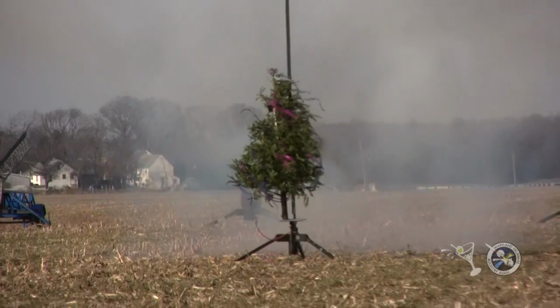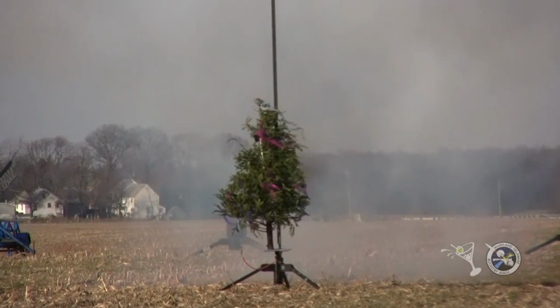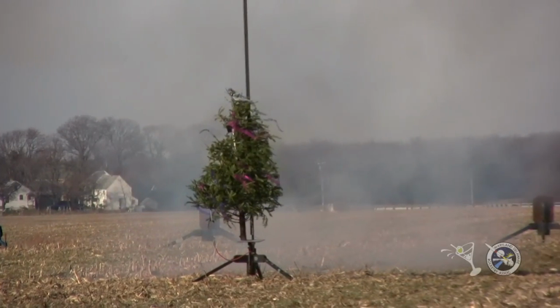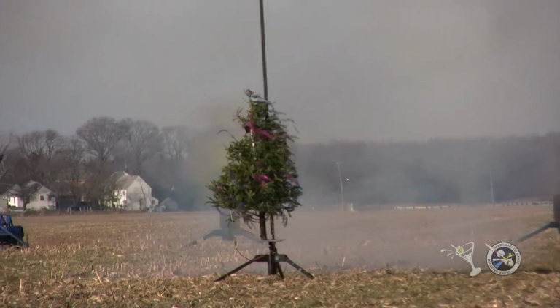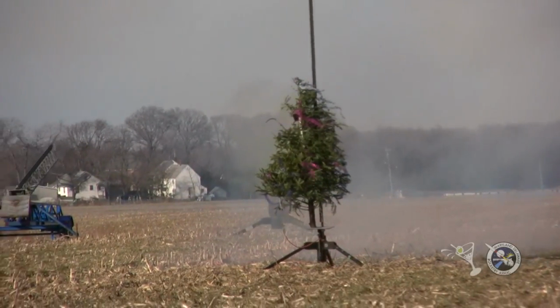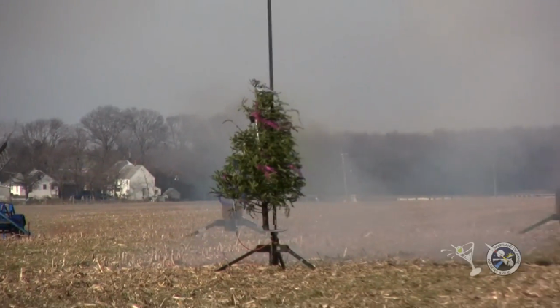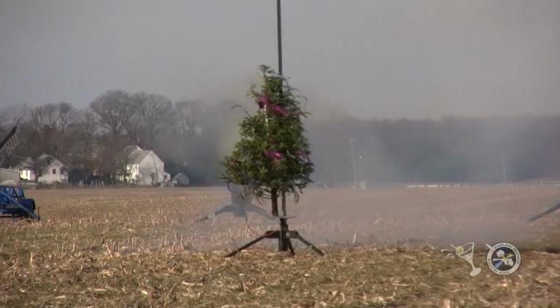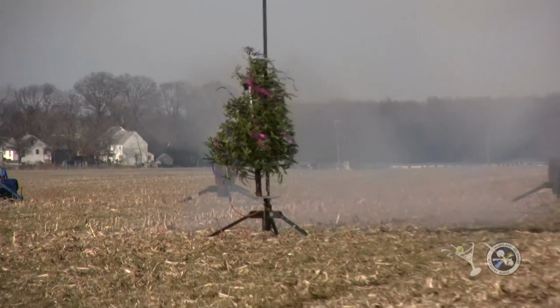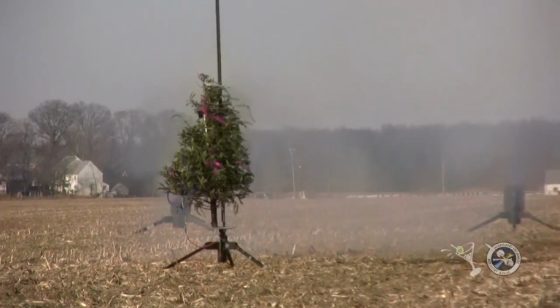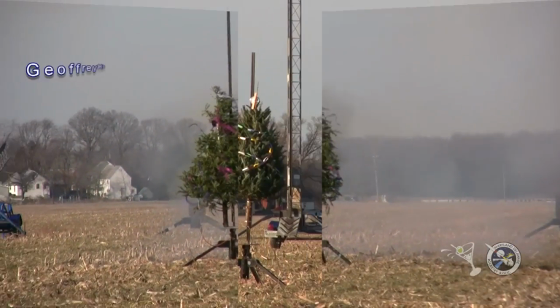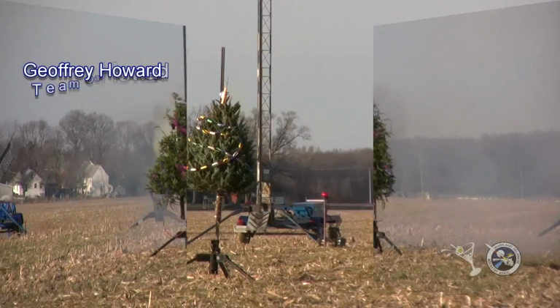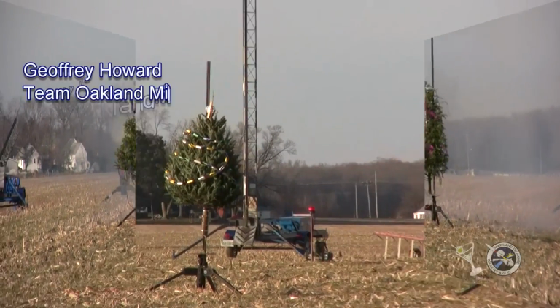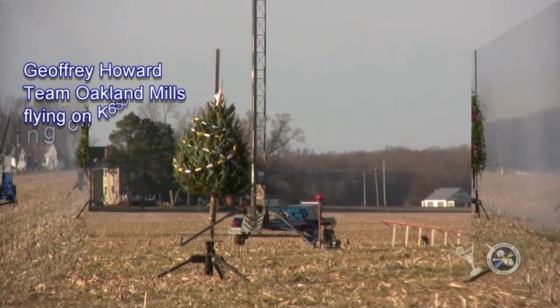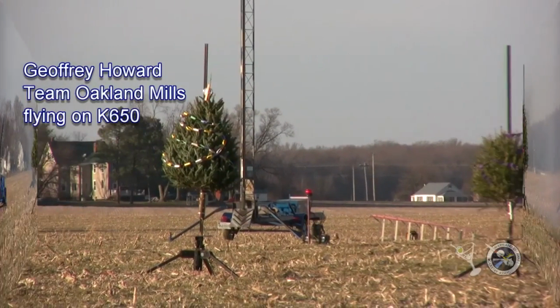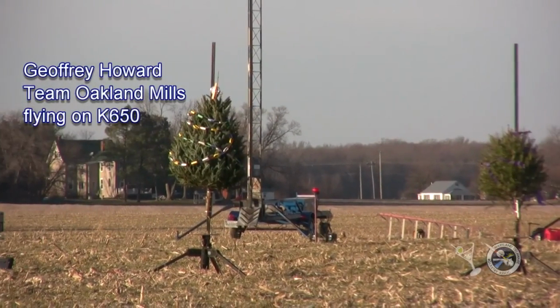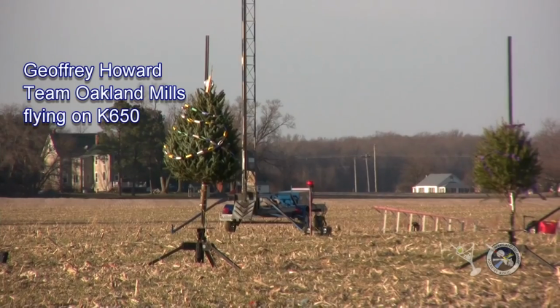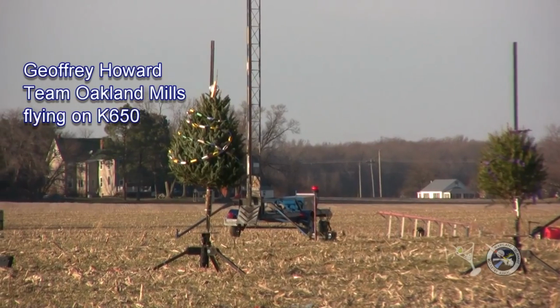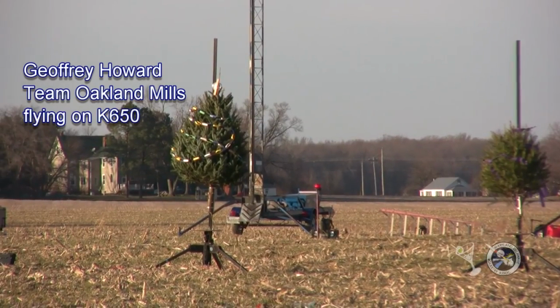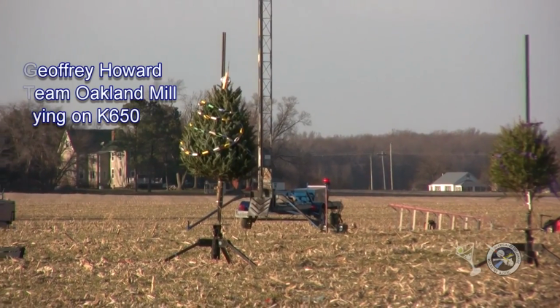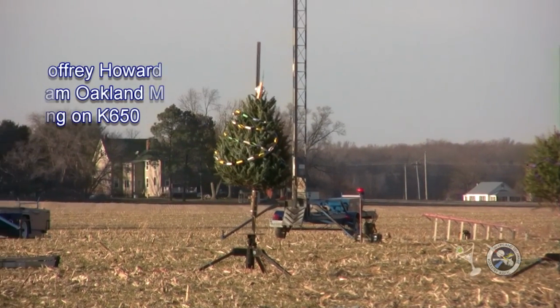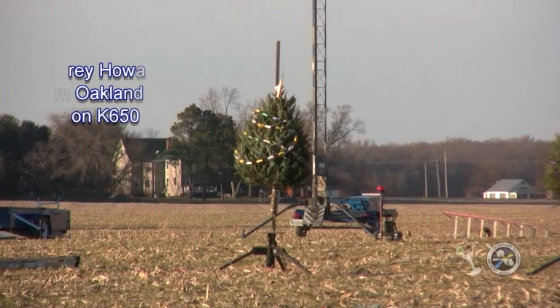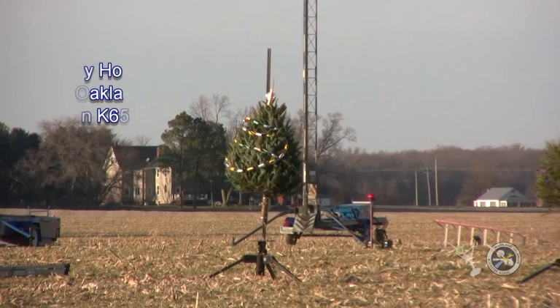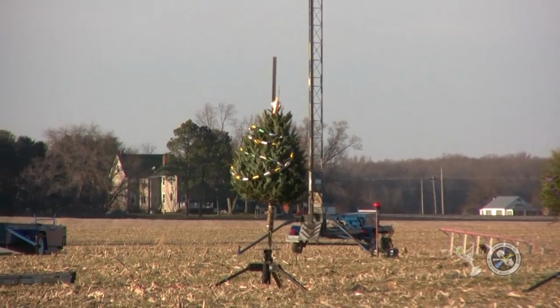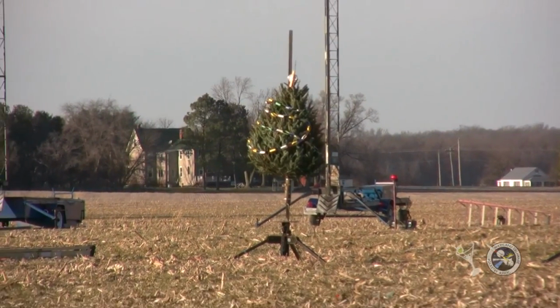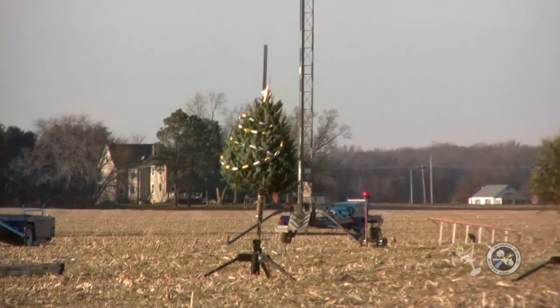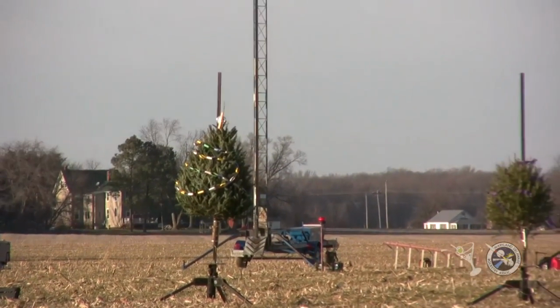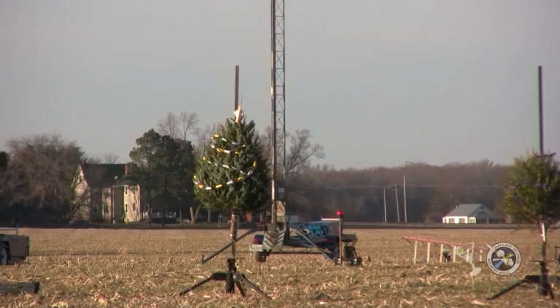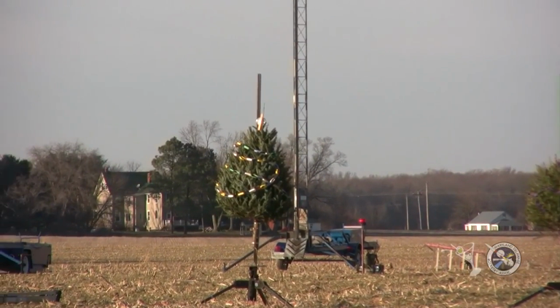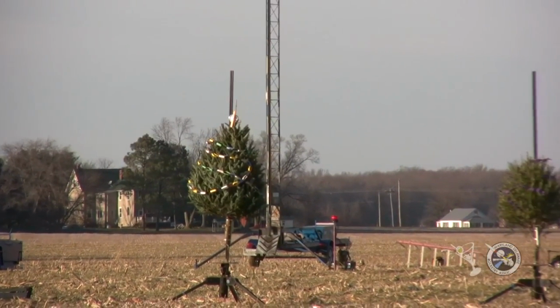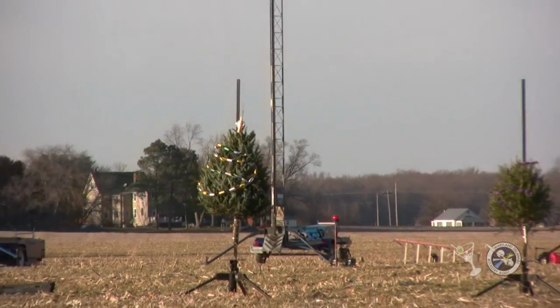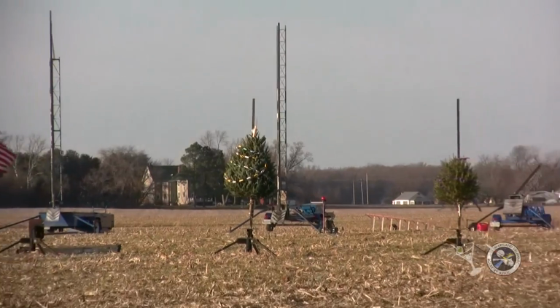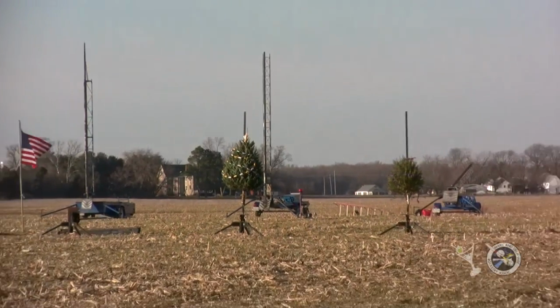Closest to the pad. And we're ready to go. In 5, 4, 3, 2, 1.